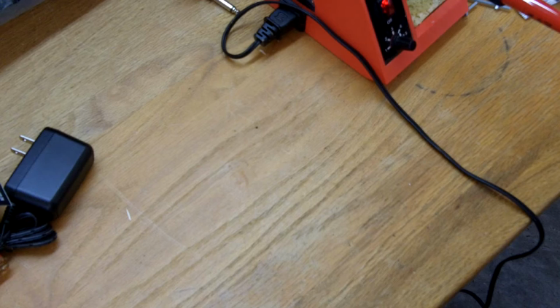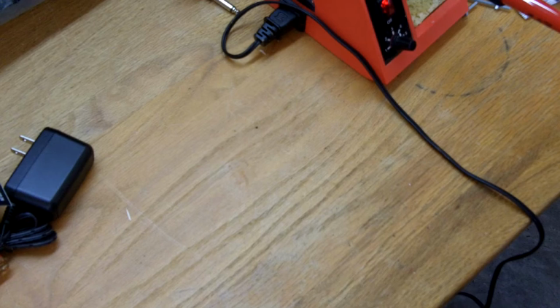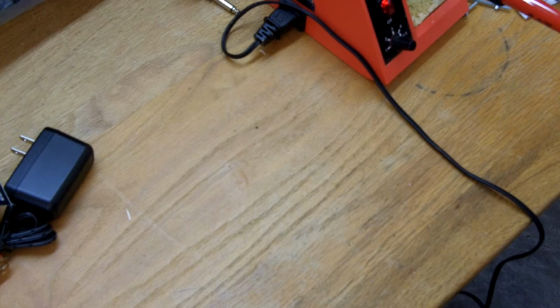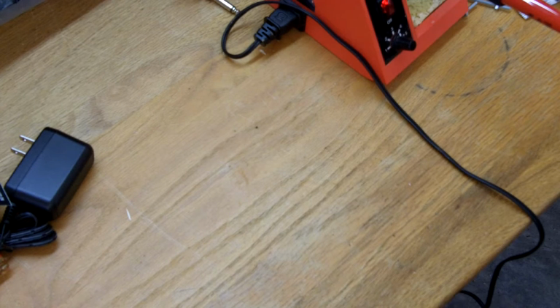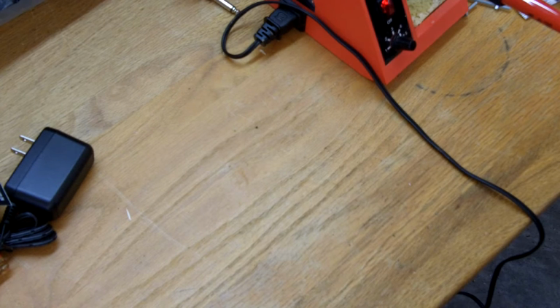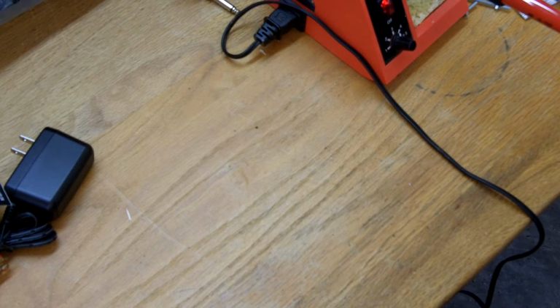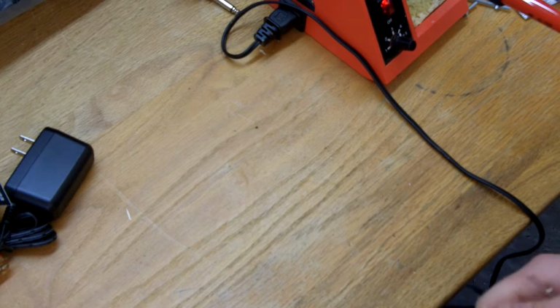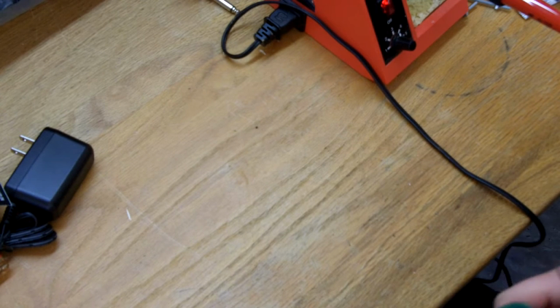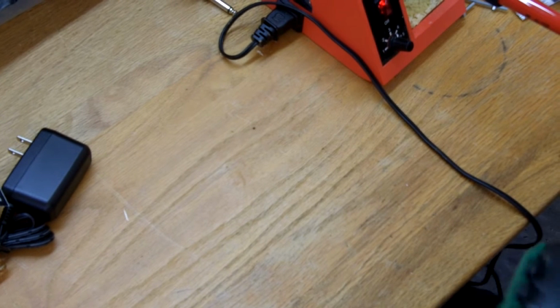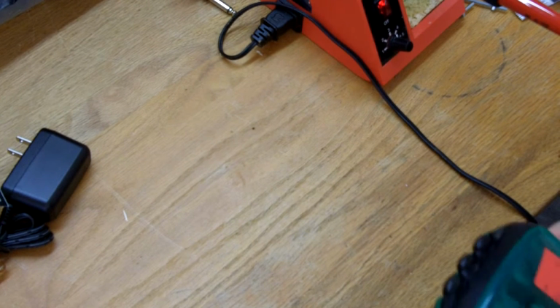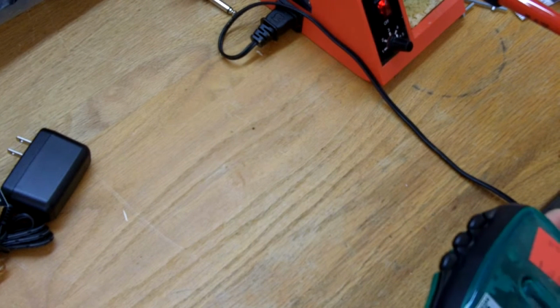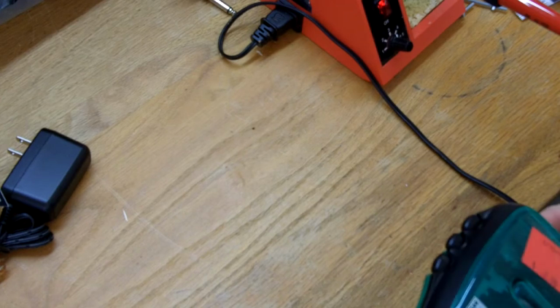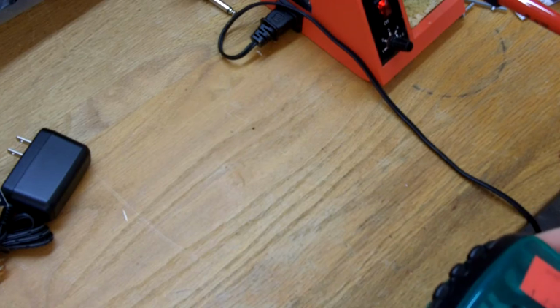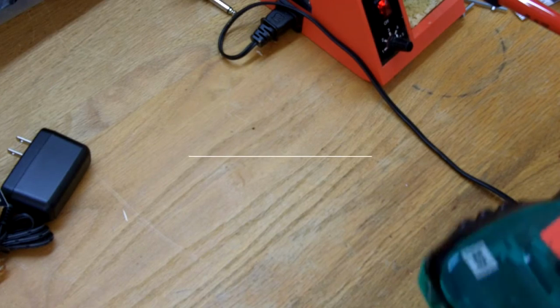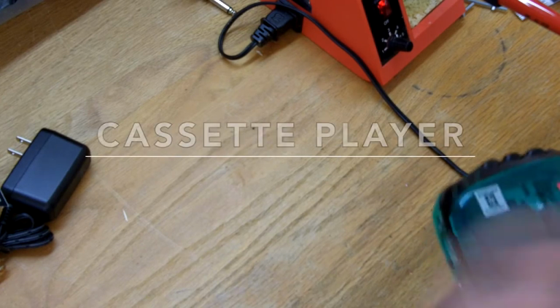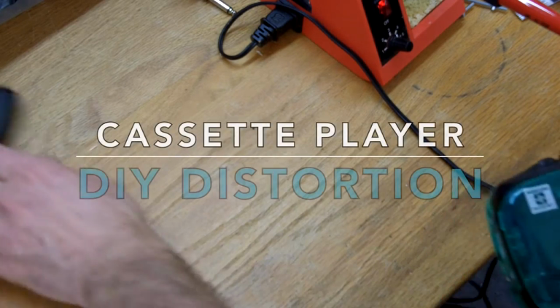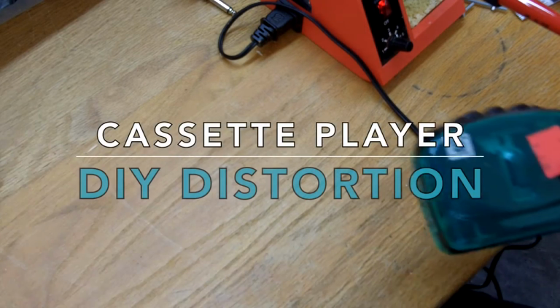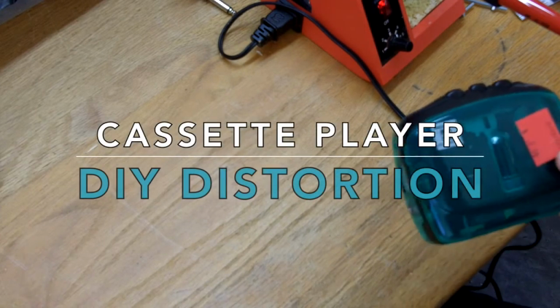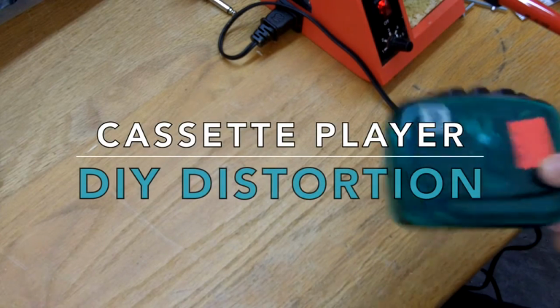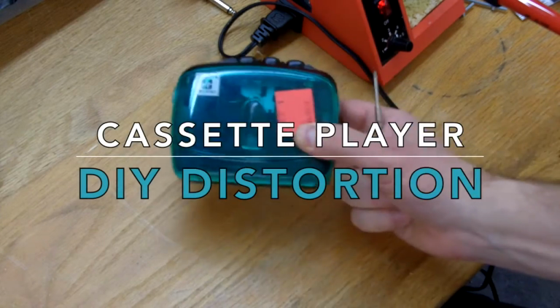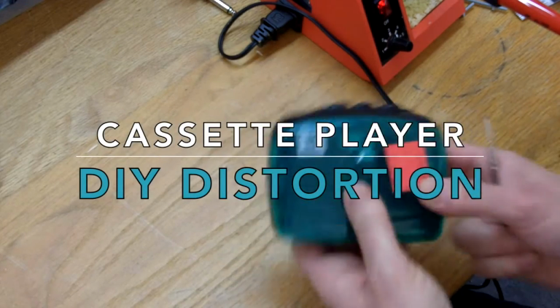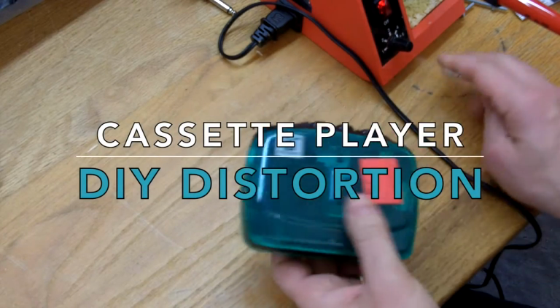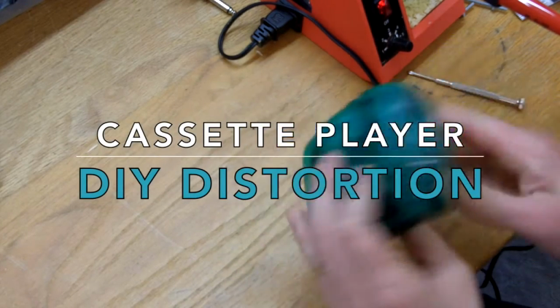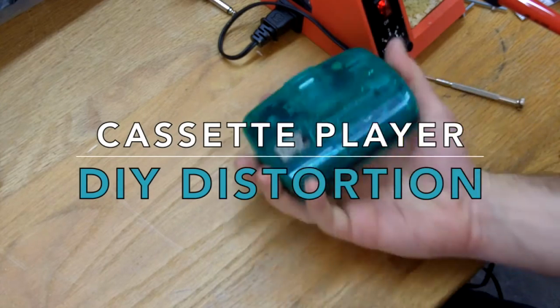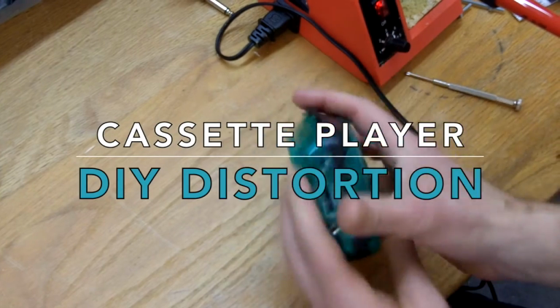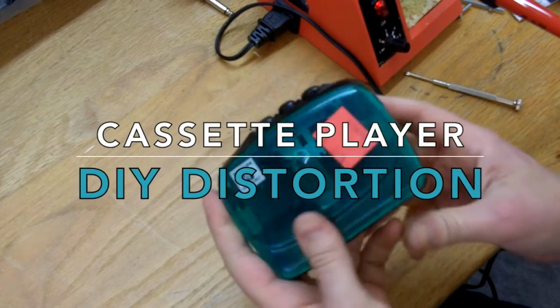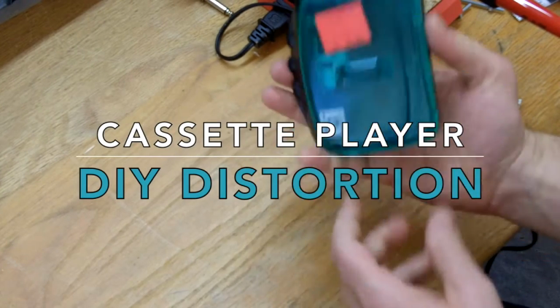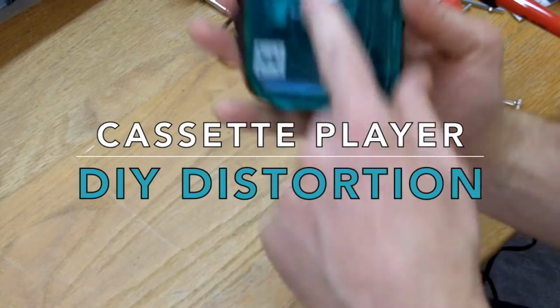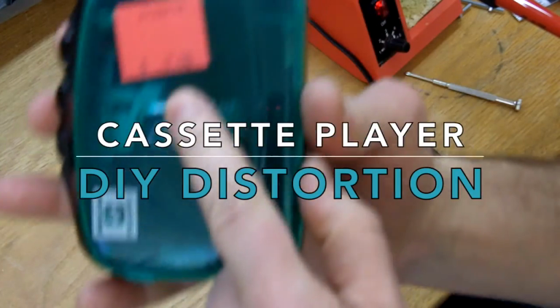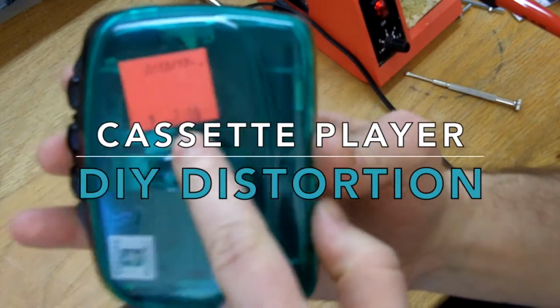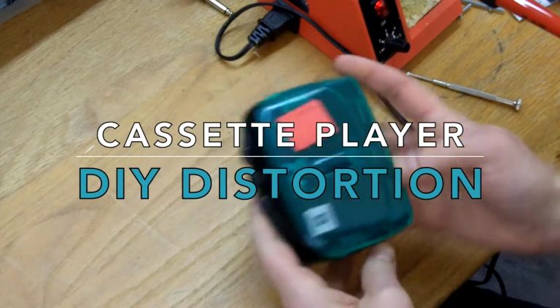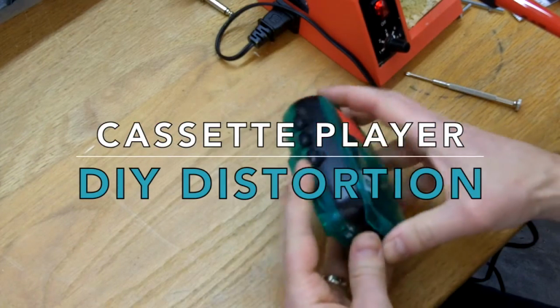Hey everybody, today we're going to do a simple little distortion unit — pedal, whatever you want to call it — a DIY unit using a cheap tape player that I got from the thrift store for $2.